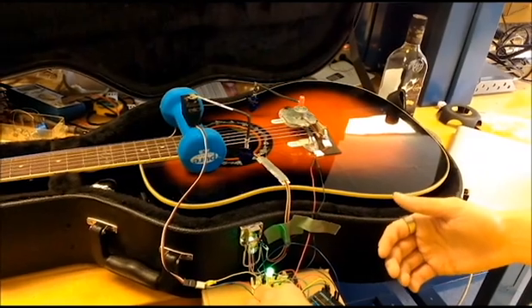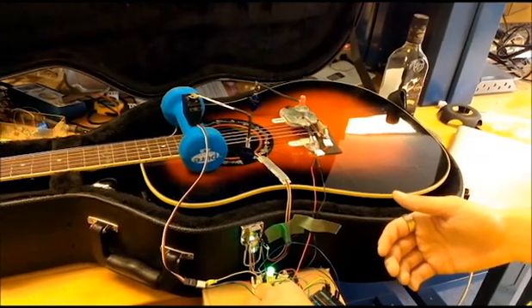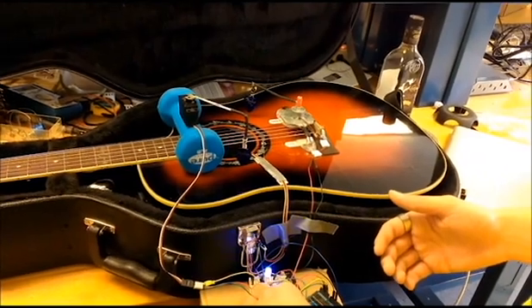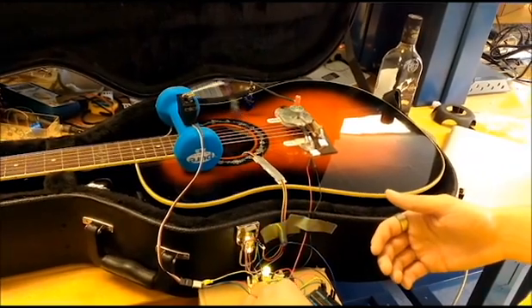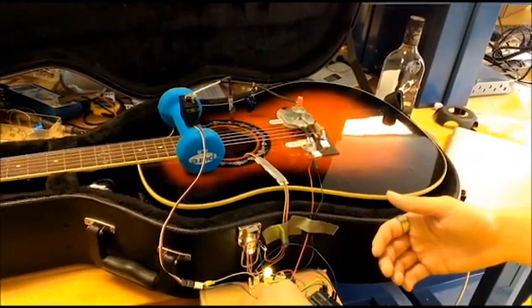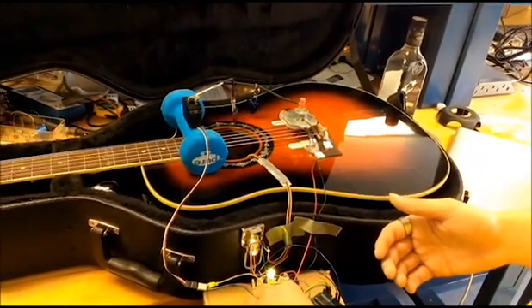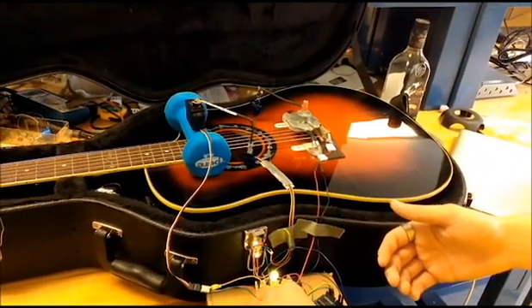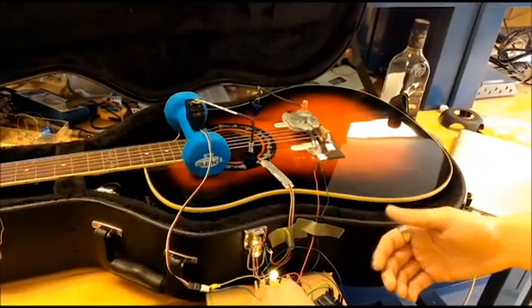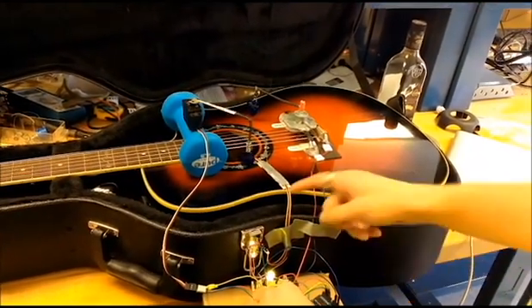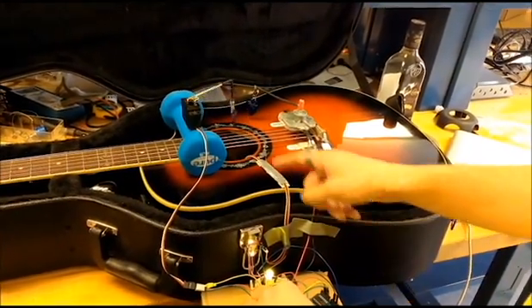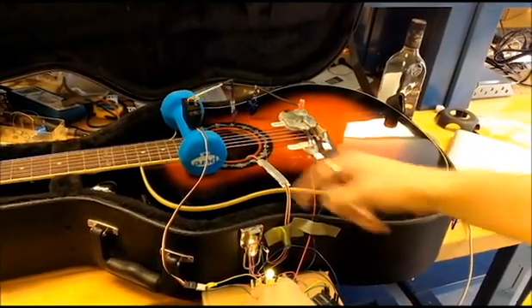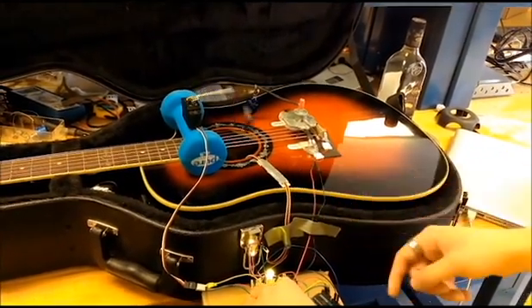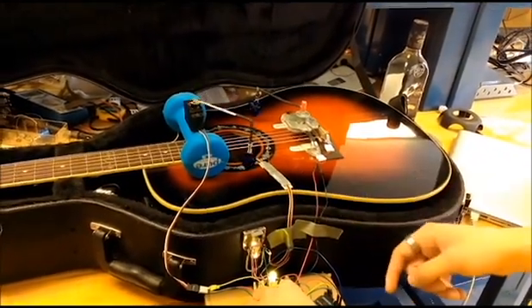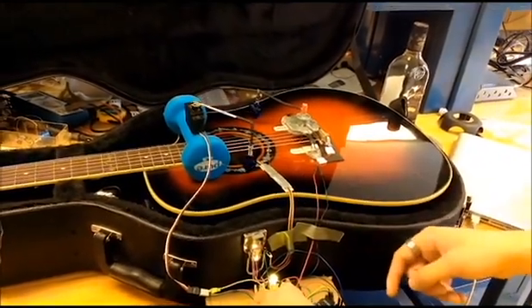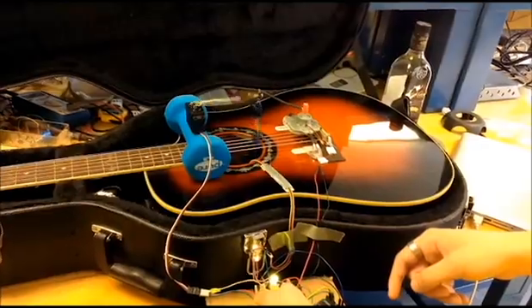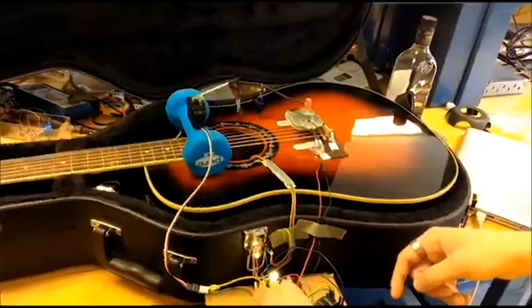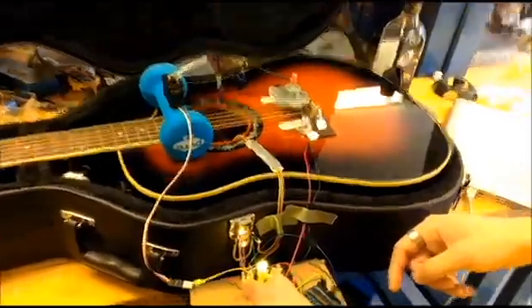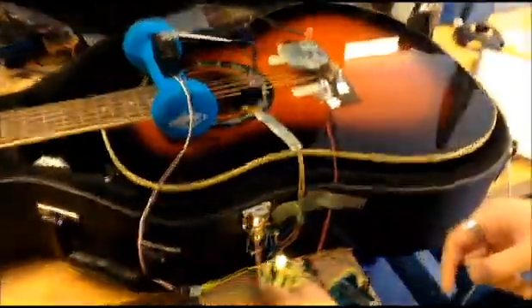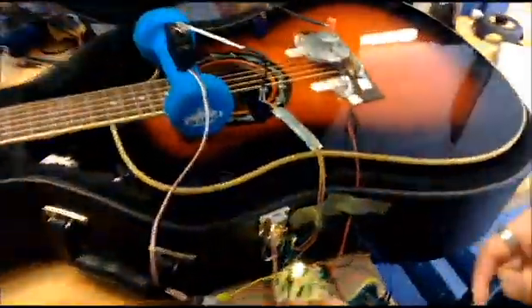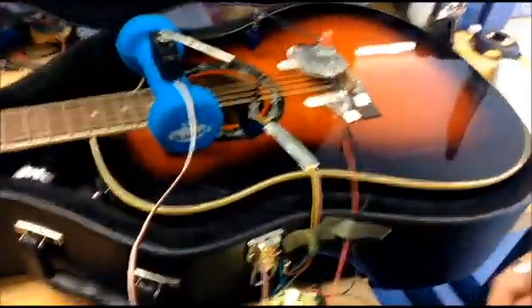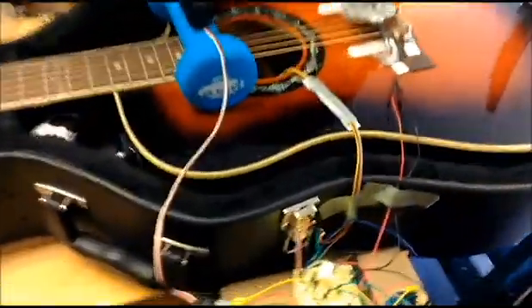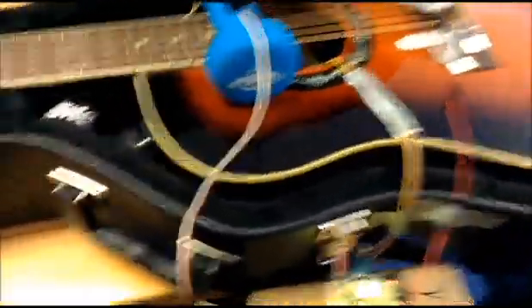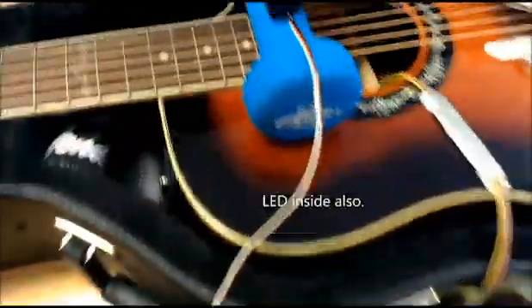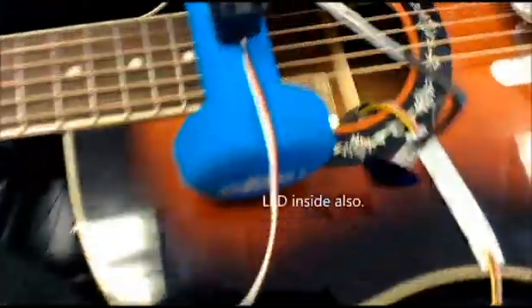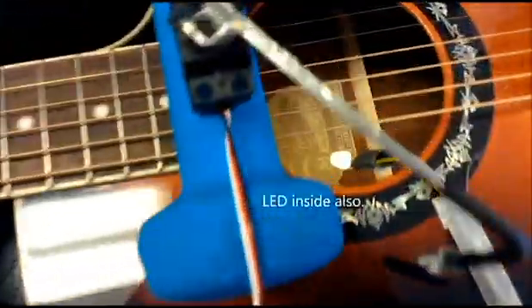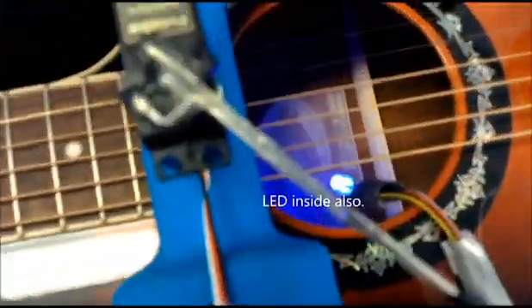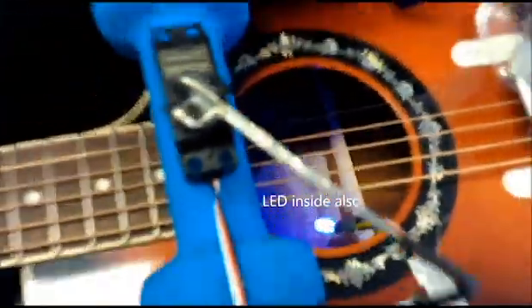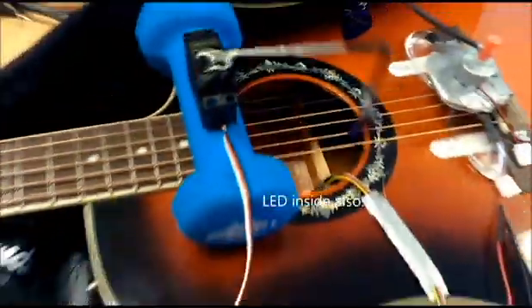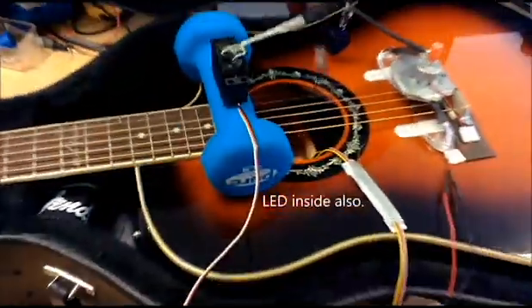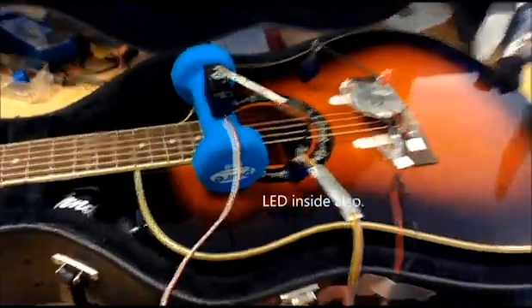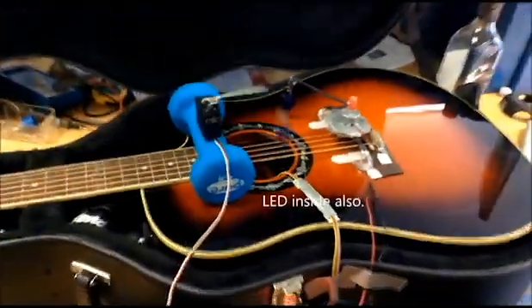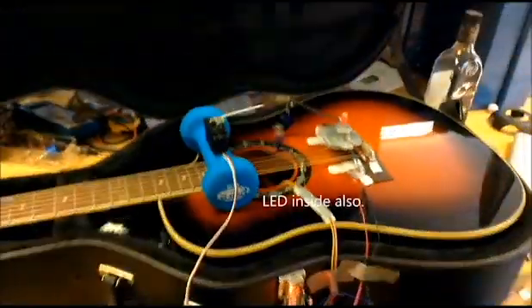And there's the yellow, which is the intermediate level. And there's an LED also inside the guitar. And then there's the faster level, which is half a second delay.